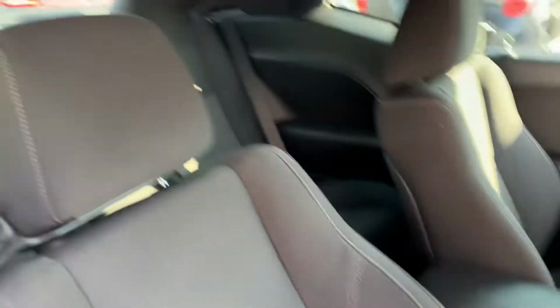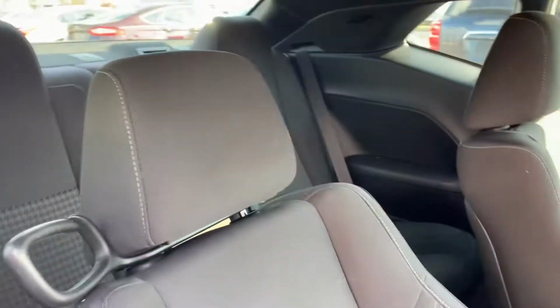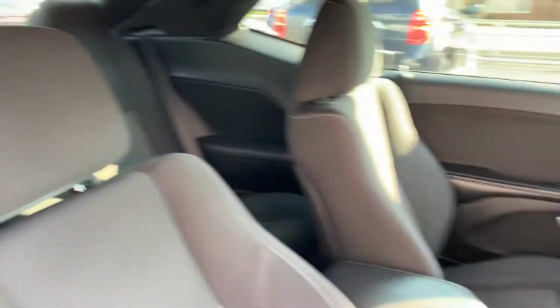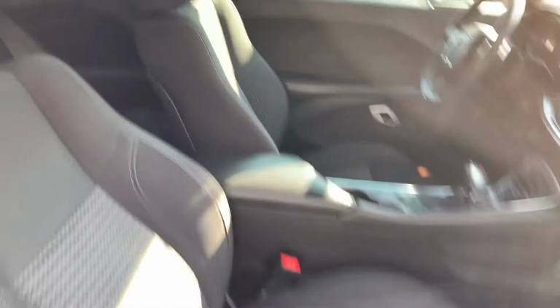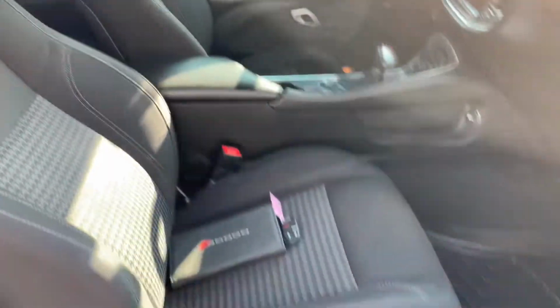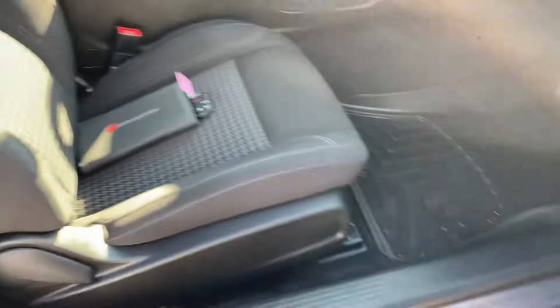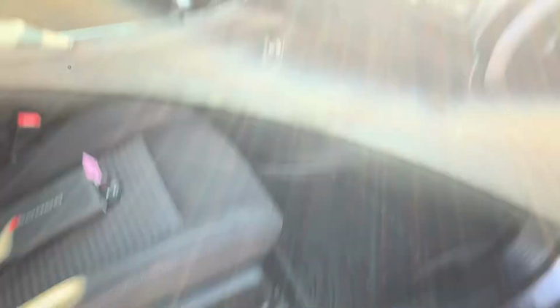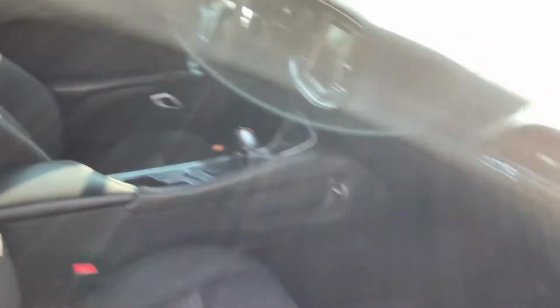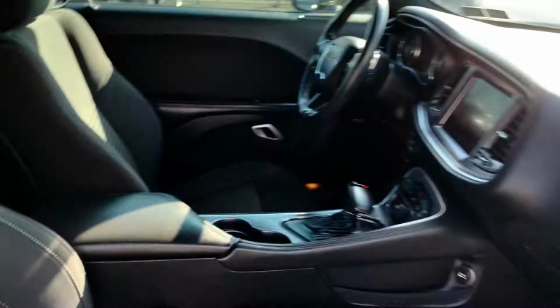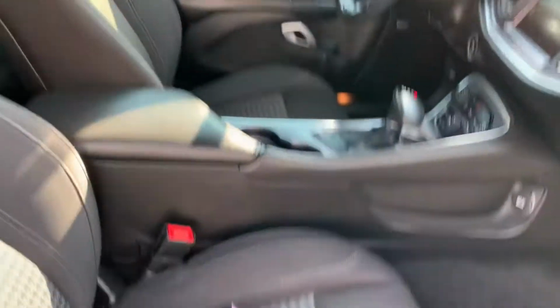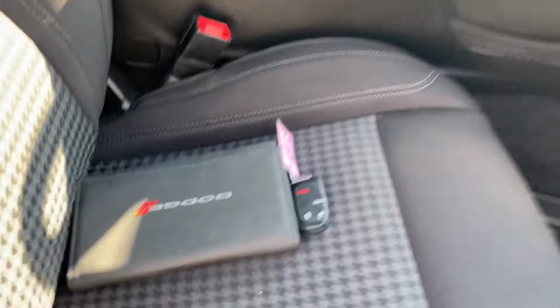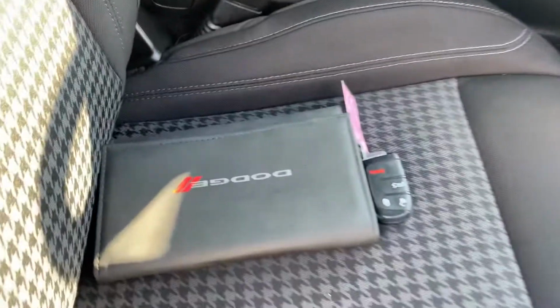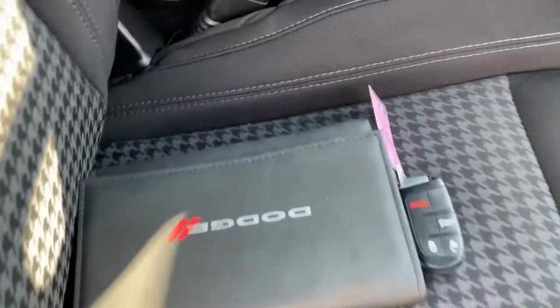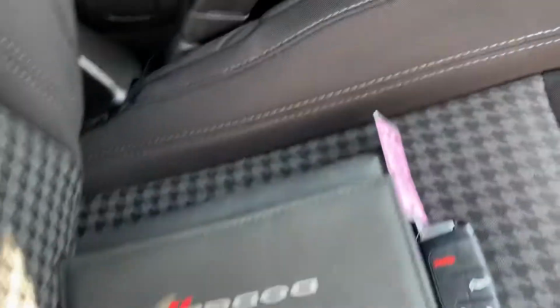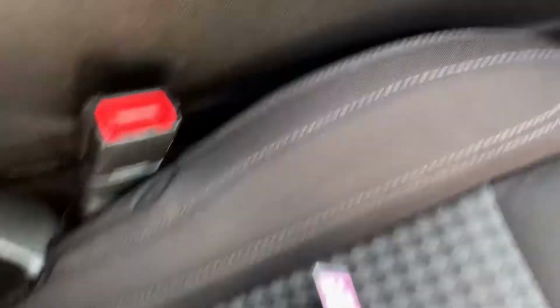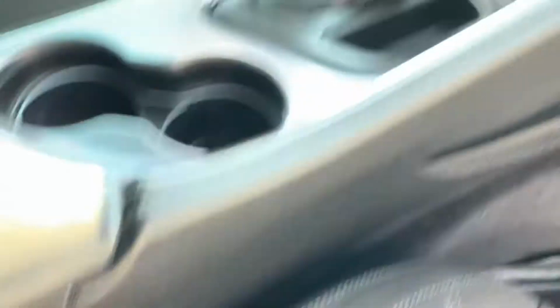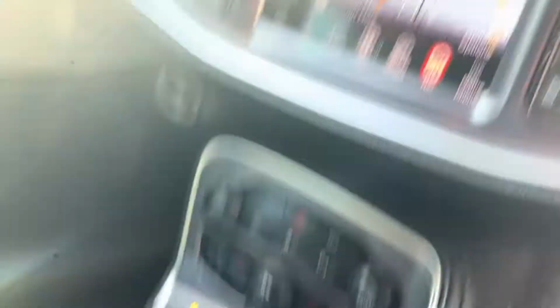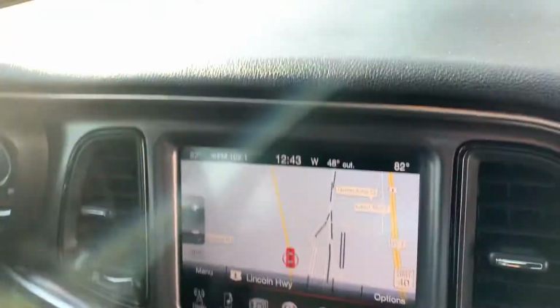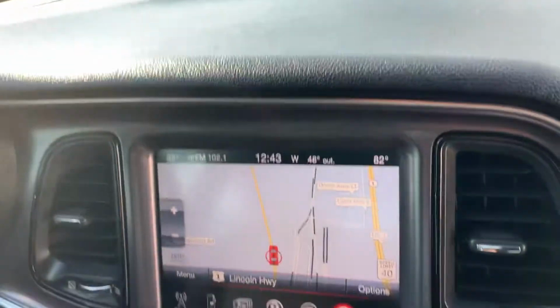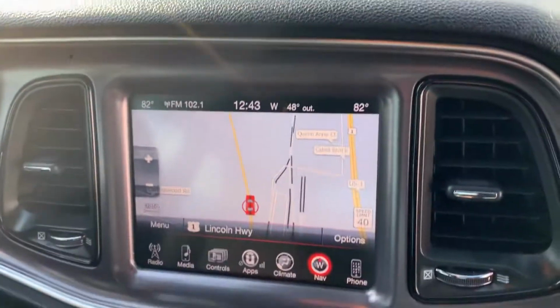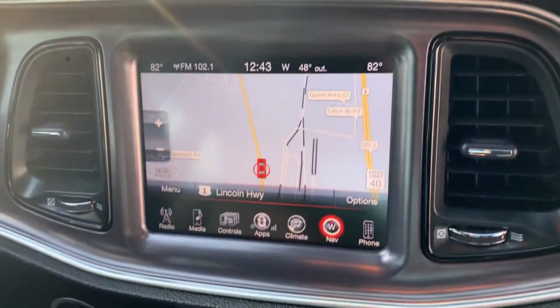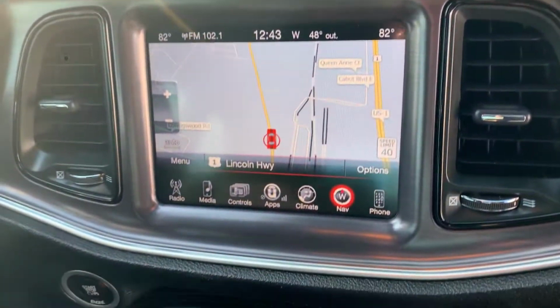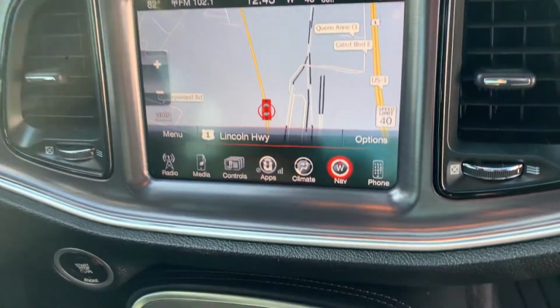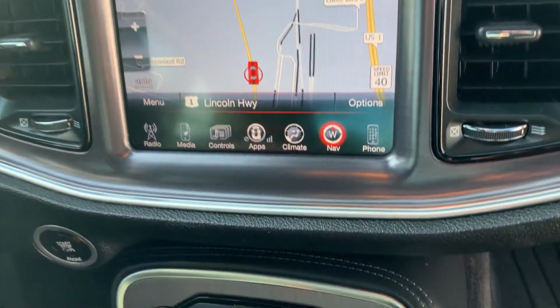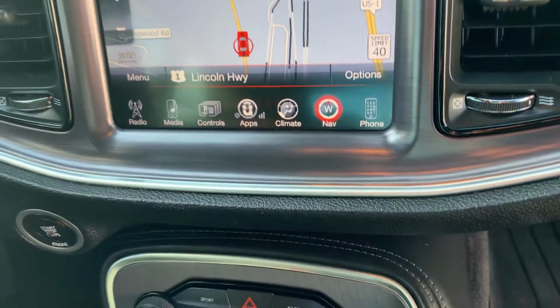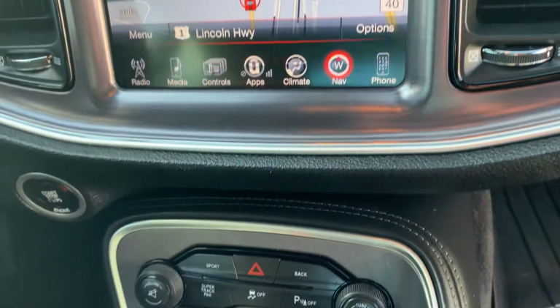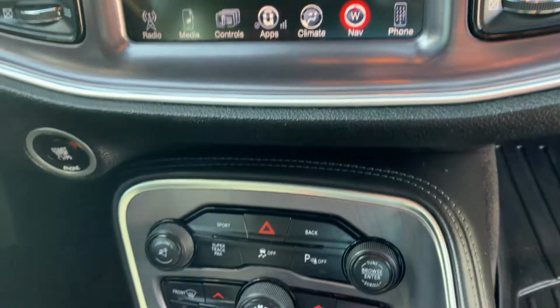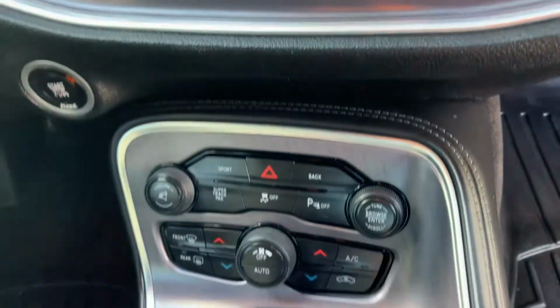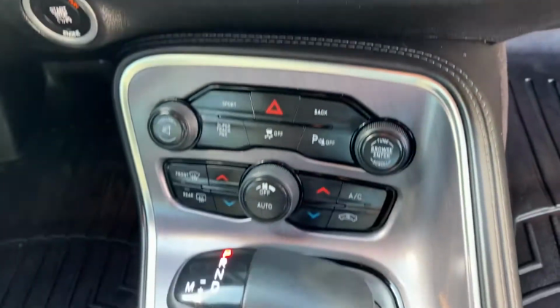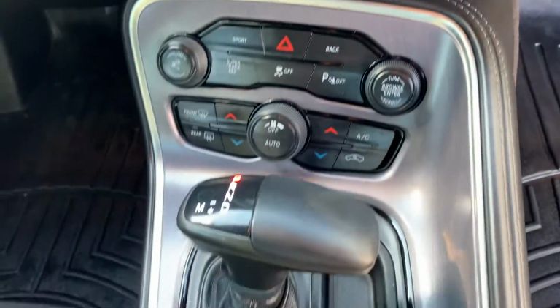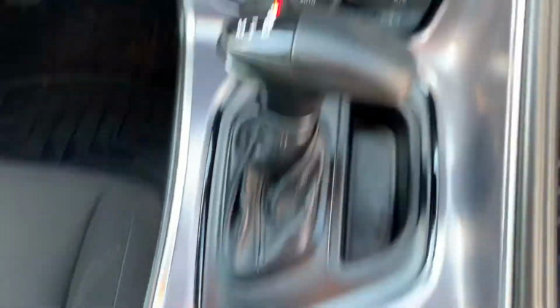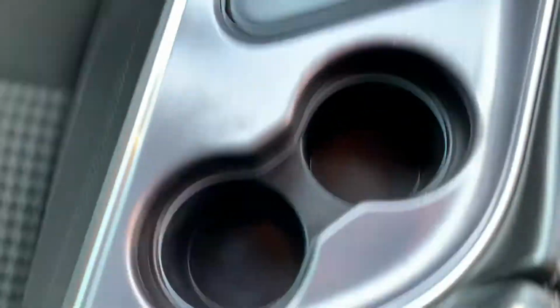Nice two-tone cloth interior. Owner's manual and key fob included. Navigation and push-to-start engine. Dual climate control.